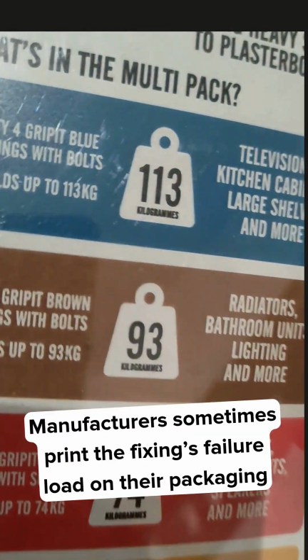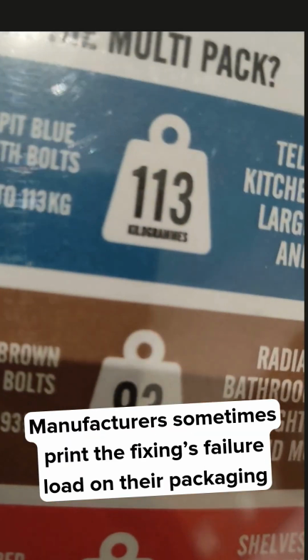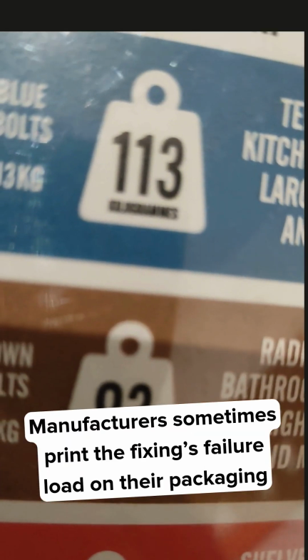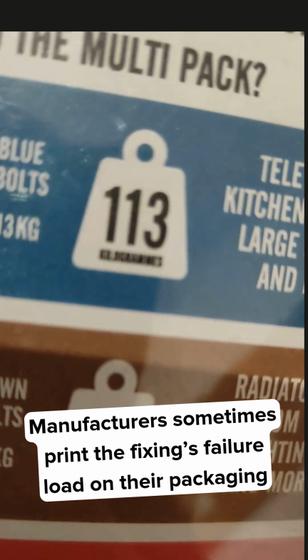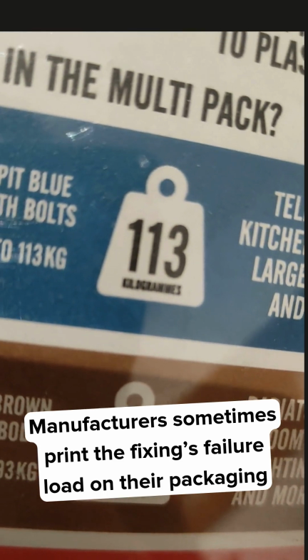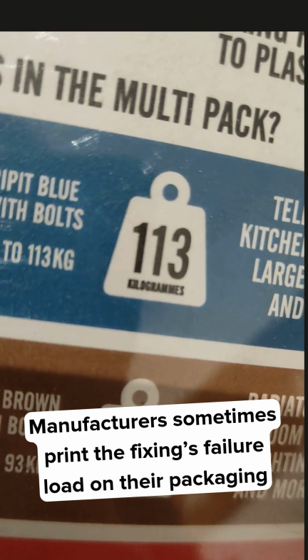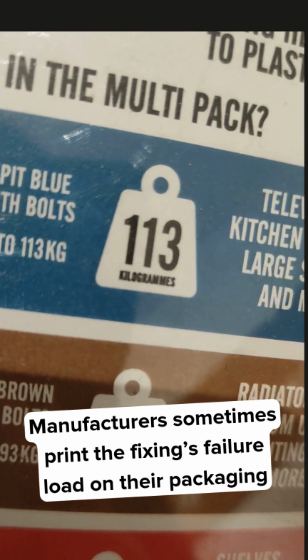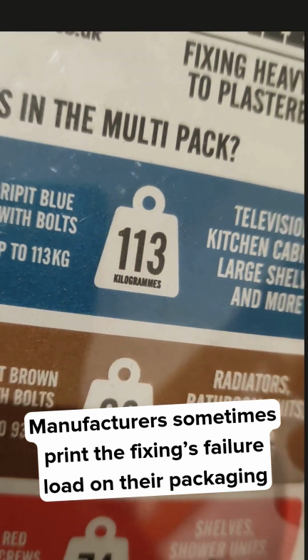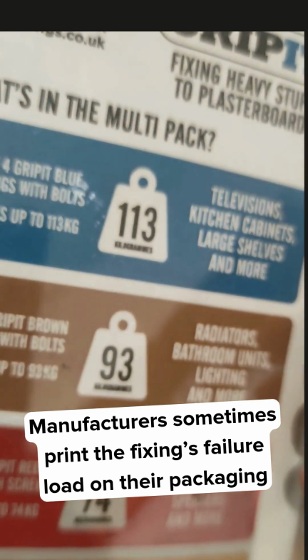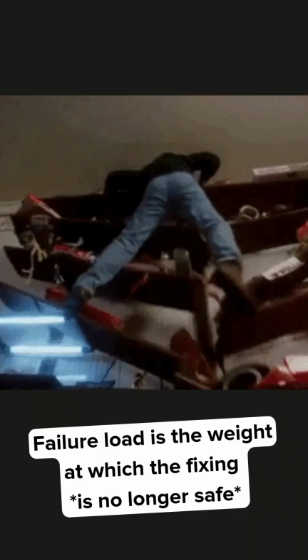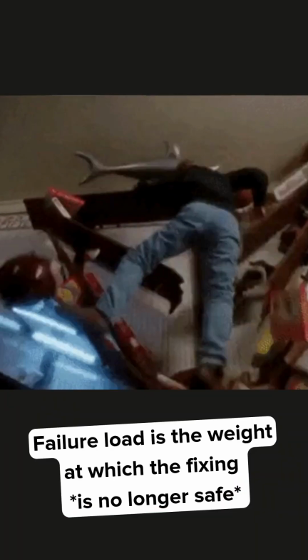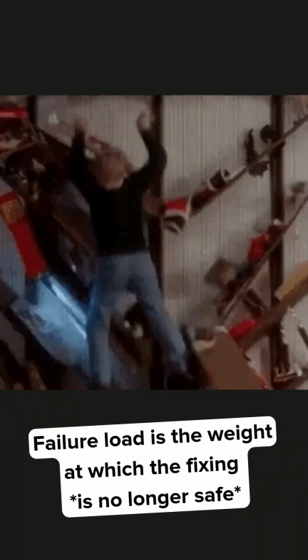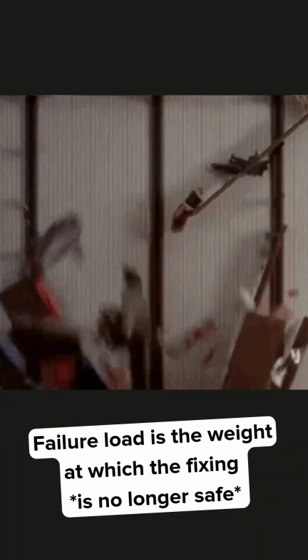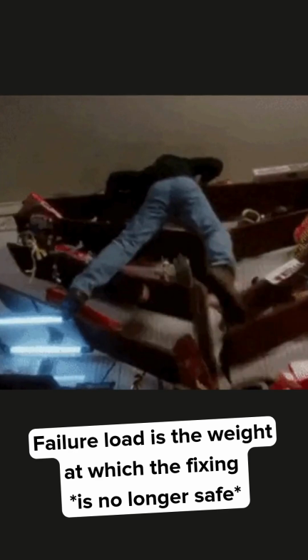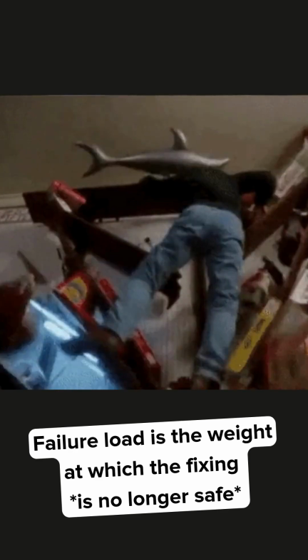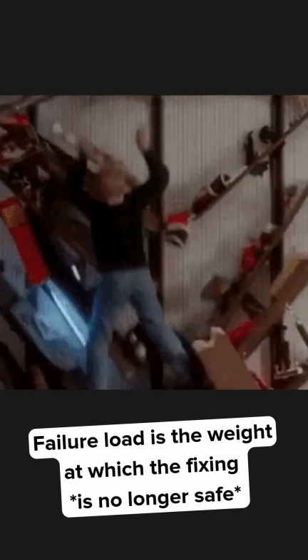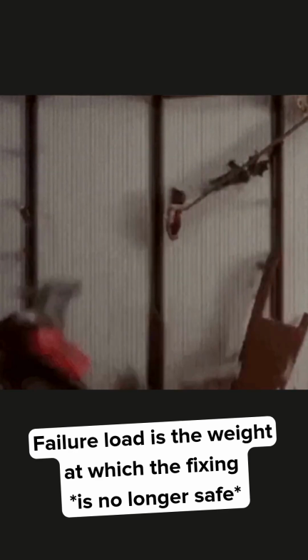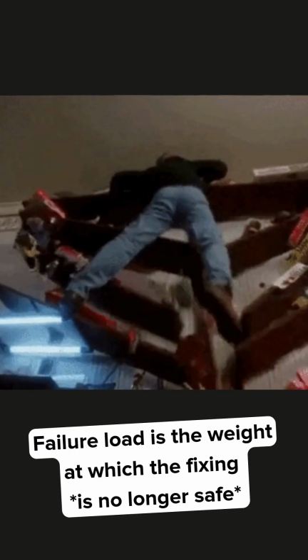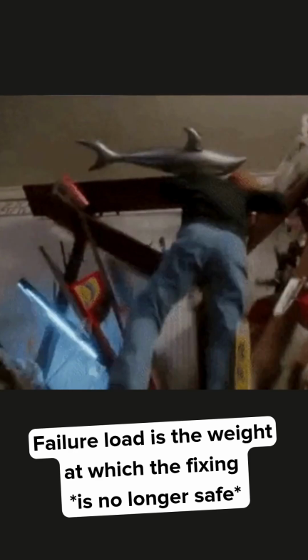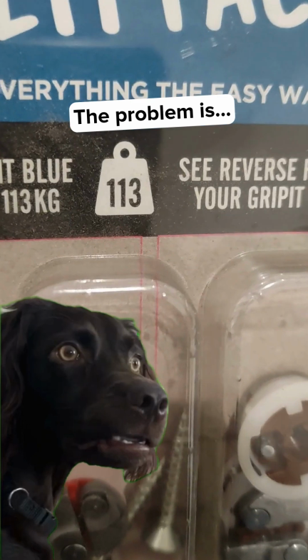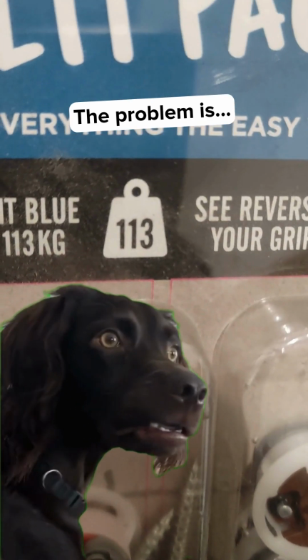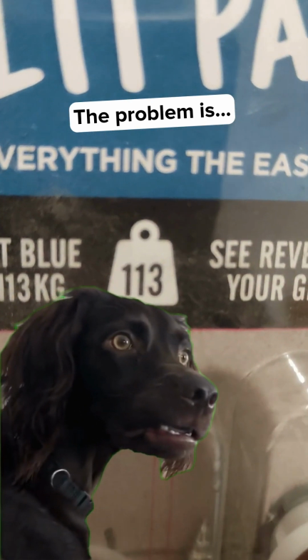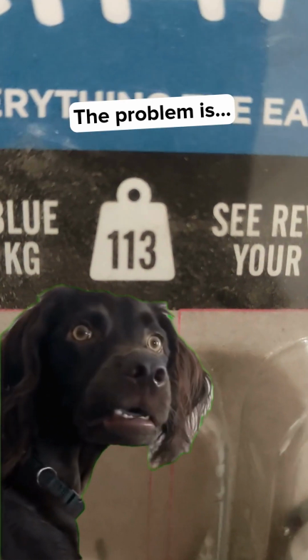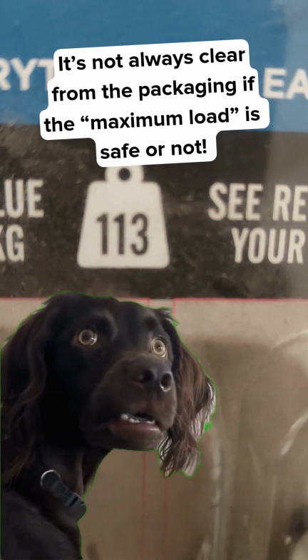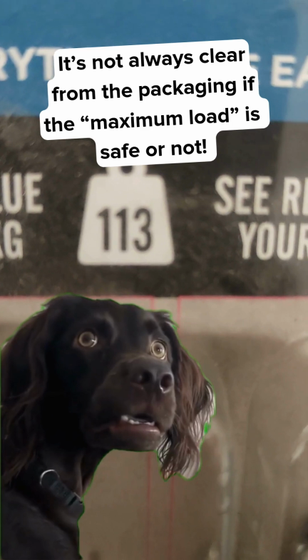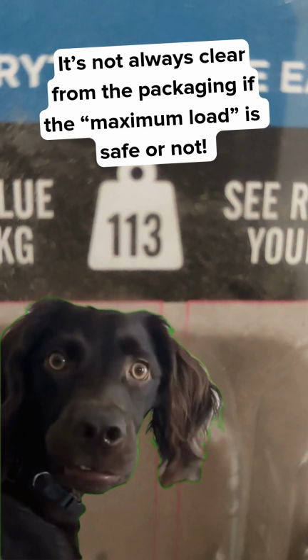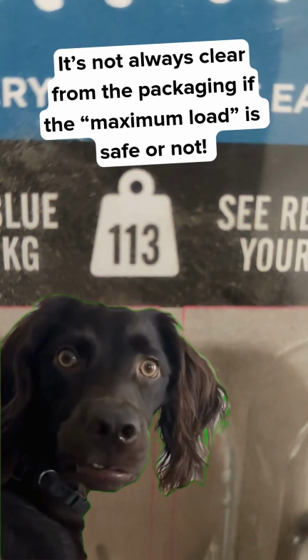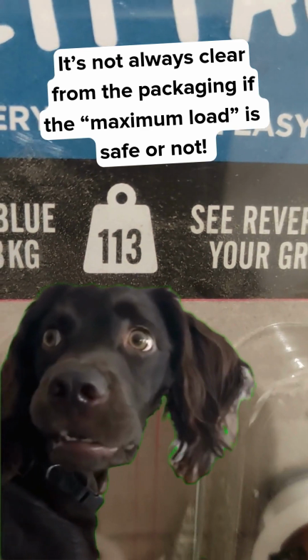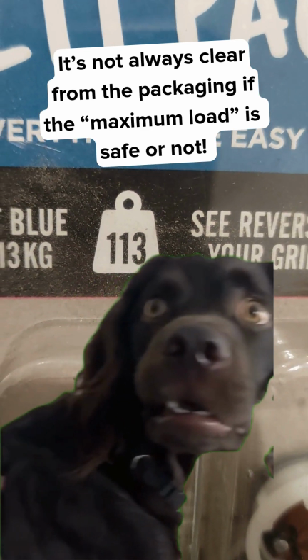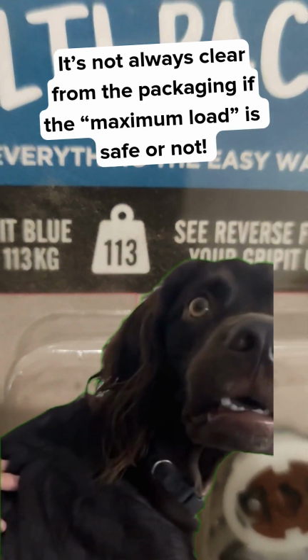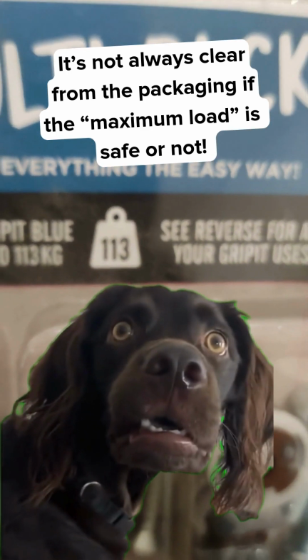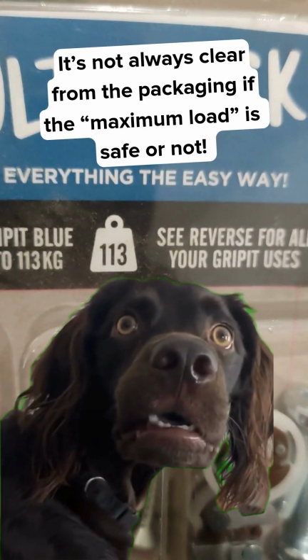Manufacturers sometimes print the fixing's failure load as the maximum load. Failure load is the weight at which the fixing starts to fail and is no longer safe. The problem is, it's not always clear from the packaging if the stated maximum load is actually safe or not.